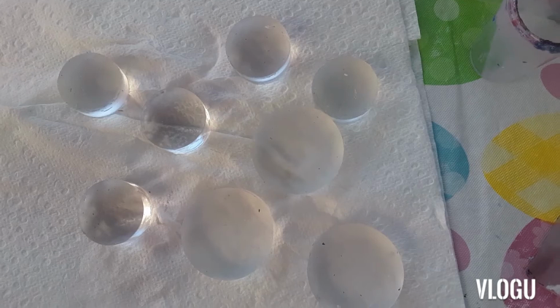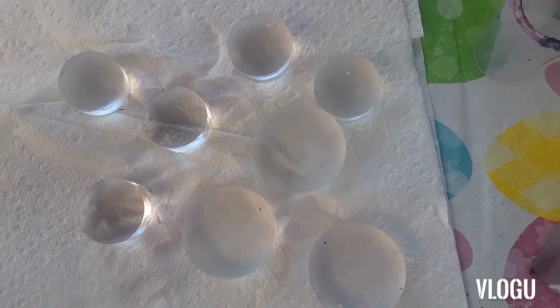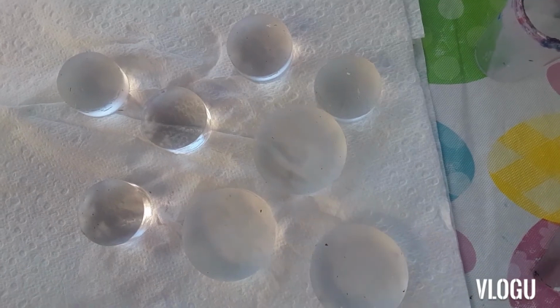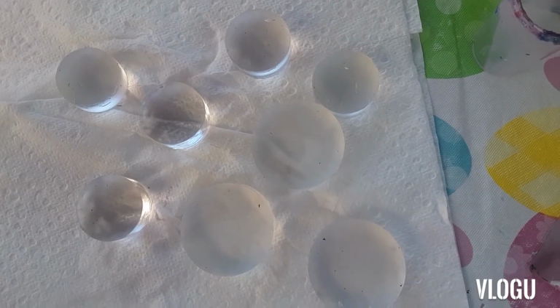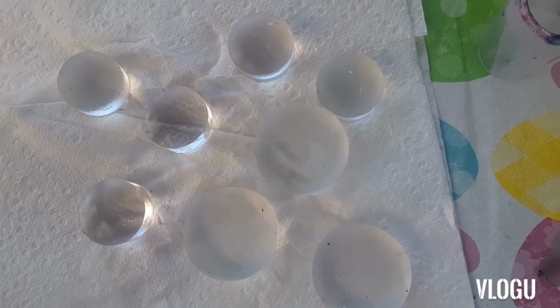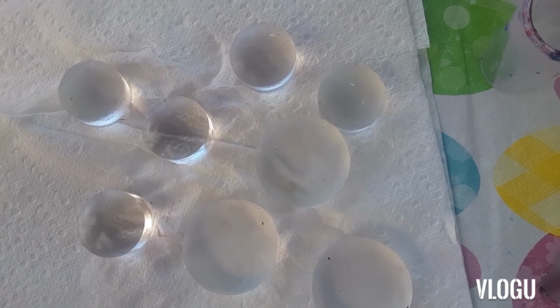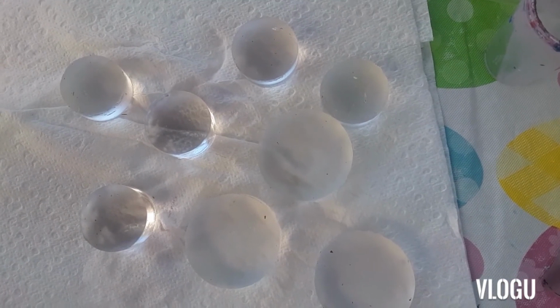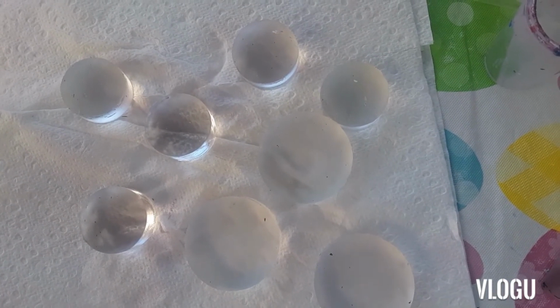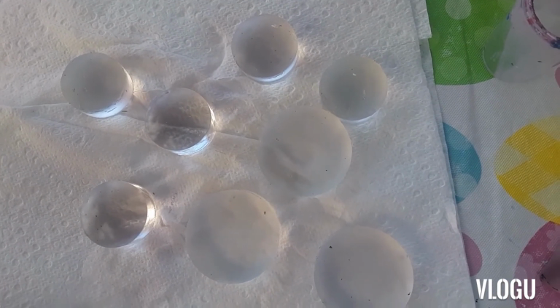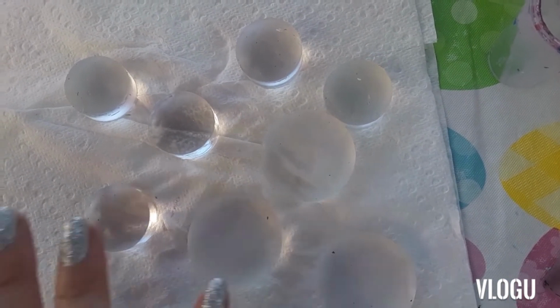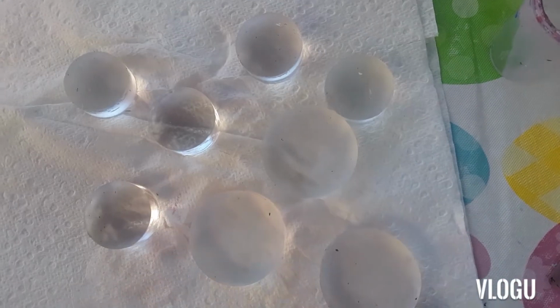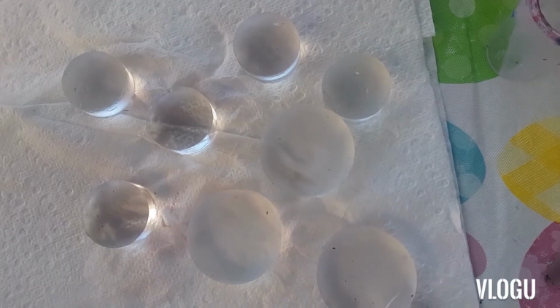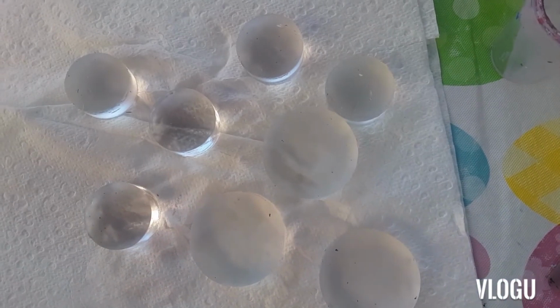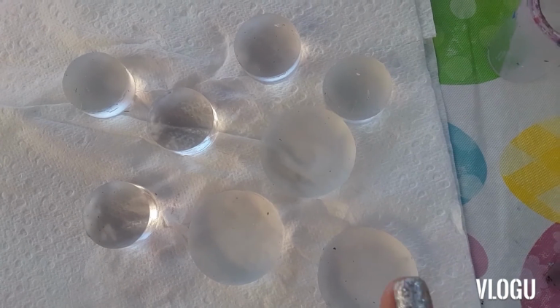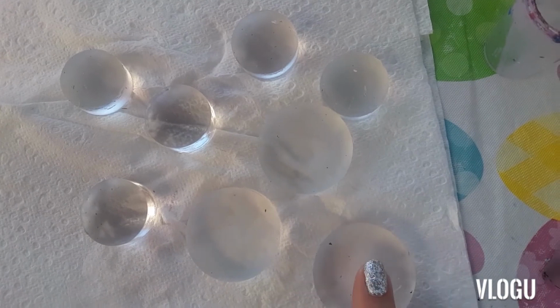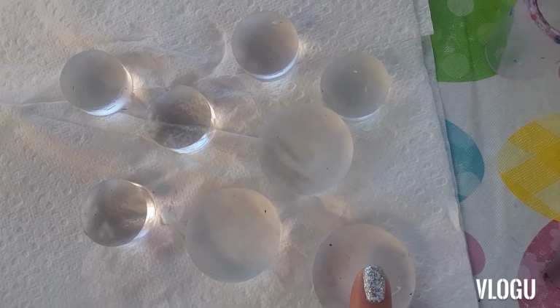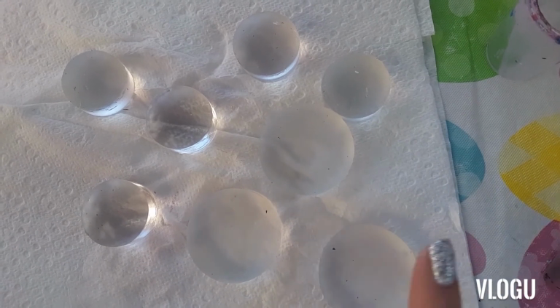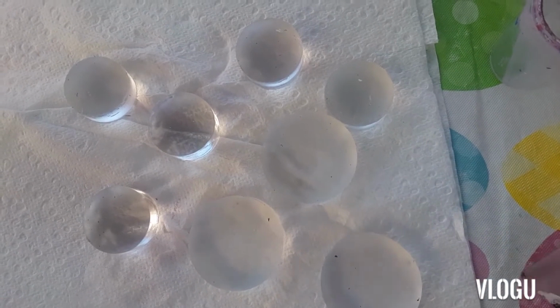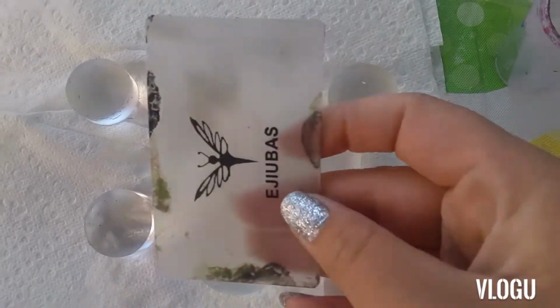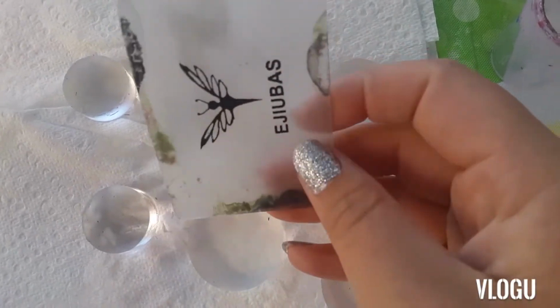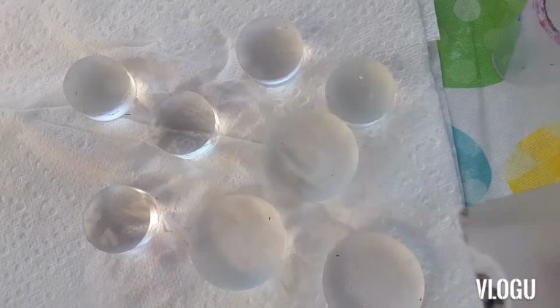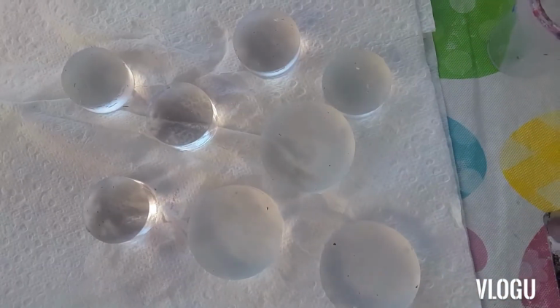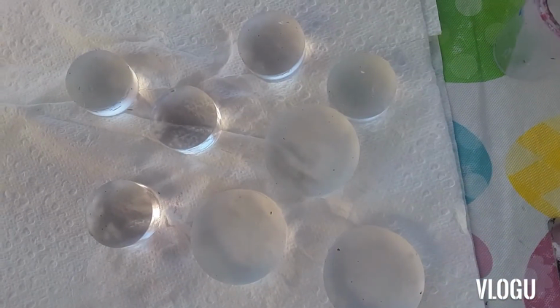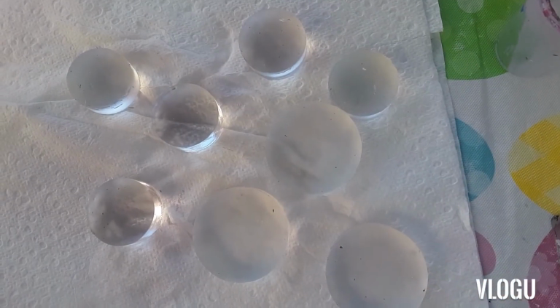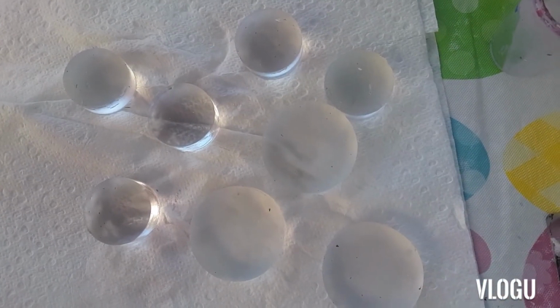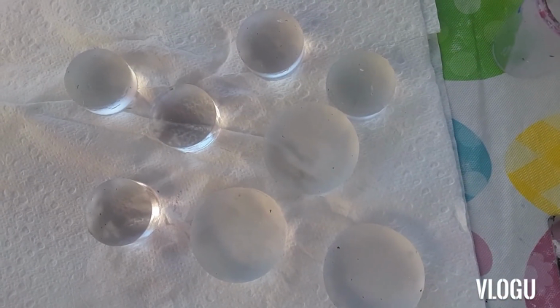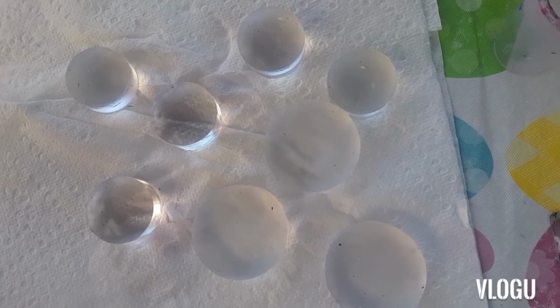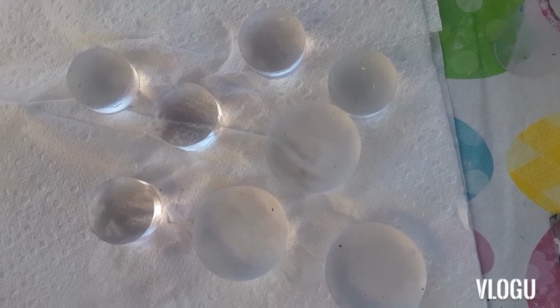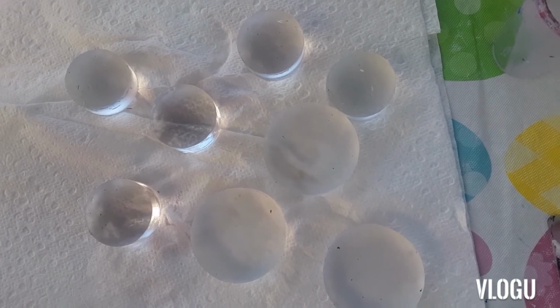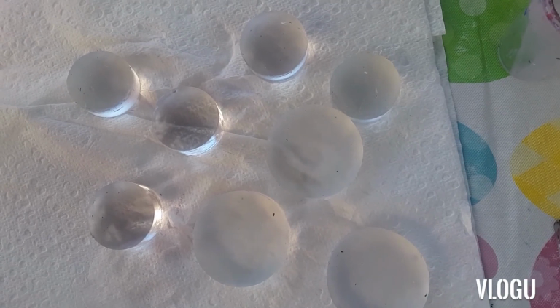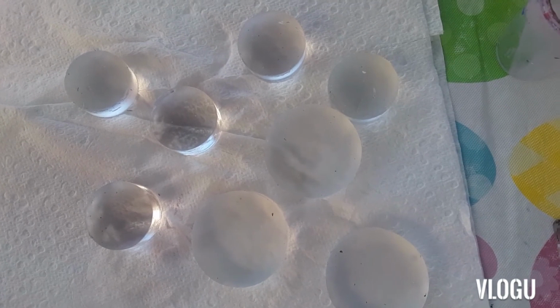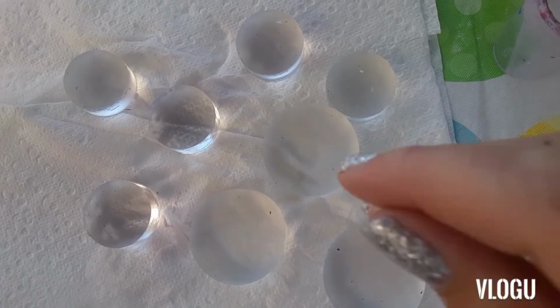I decided to make a video where I show how I clean off my stamper heads, scrapers, stamping plates, nail art brushes, dotting tools, and things like that.